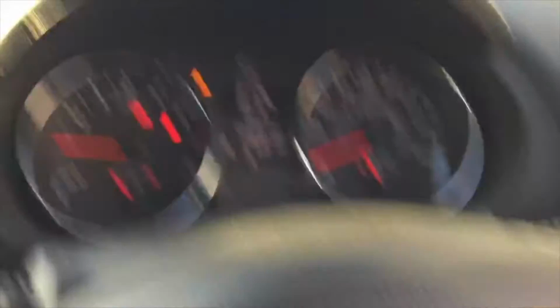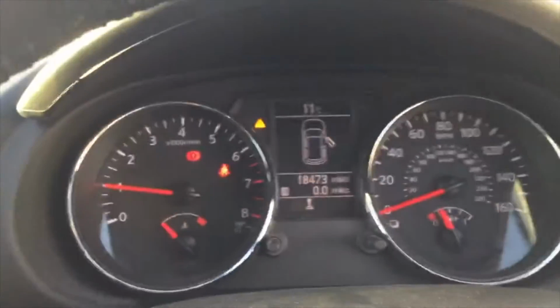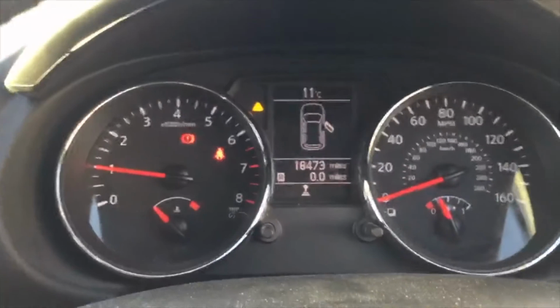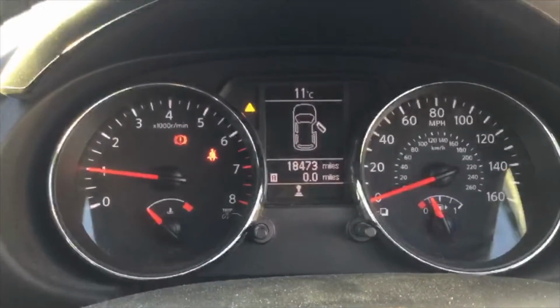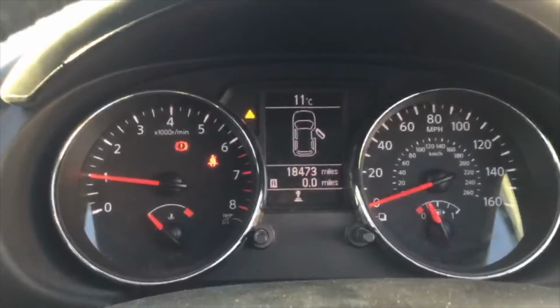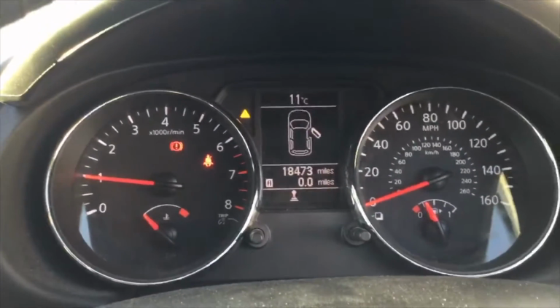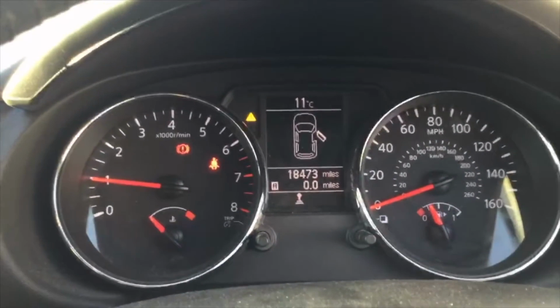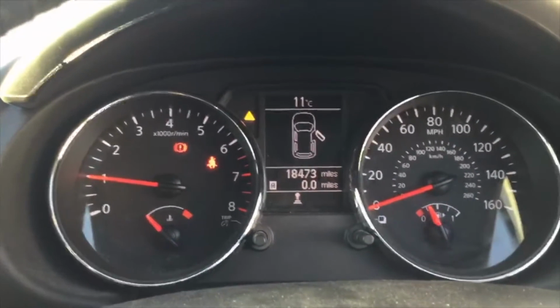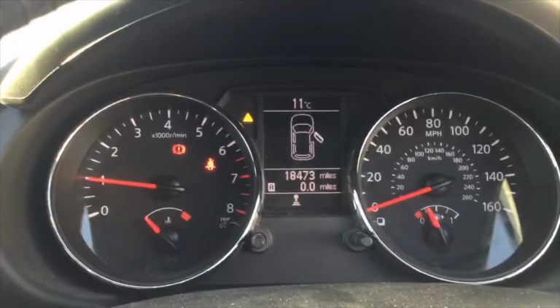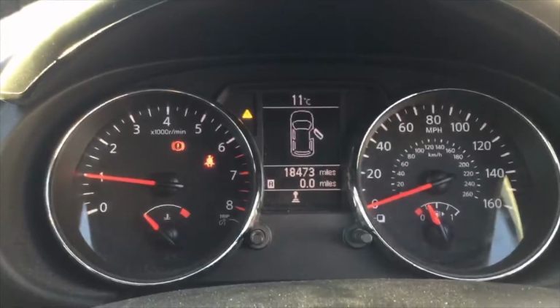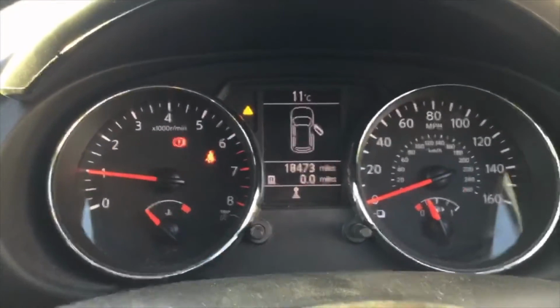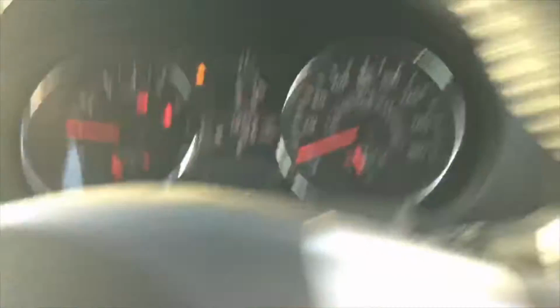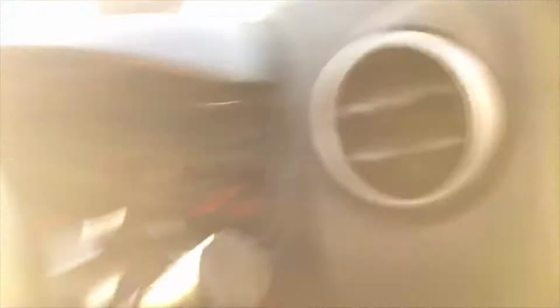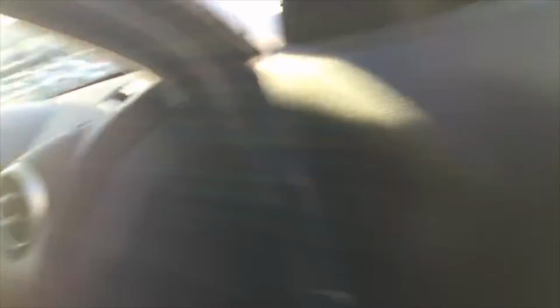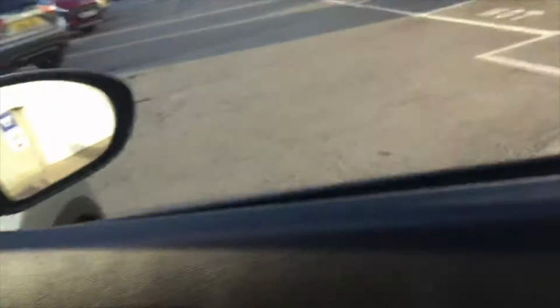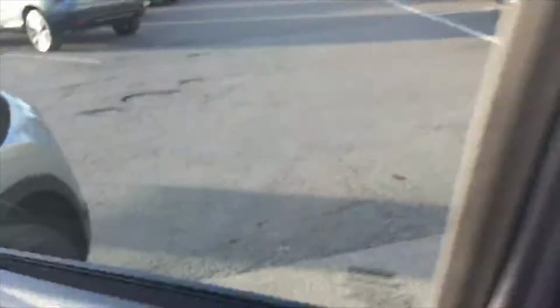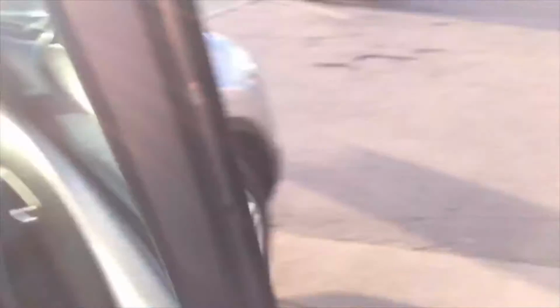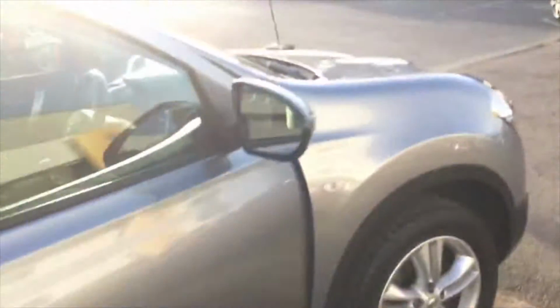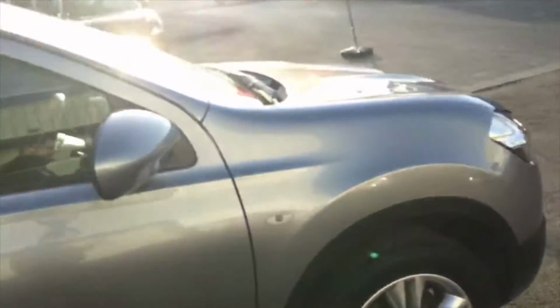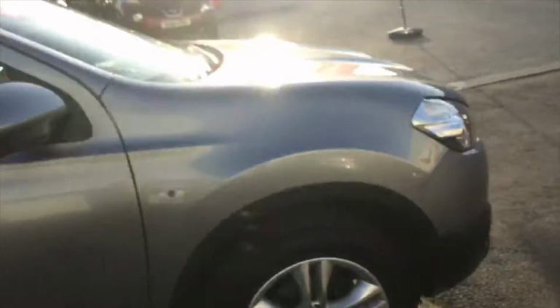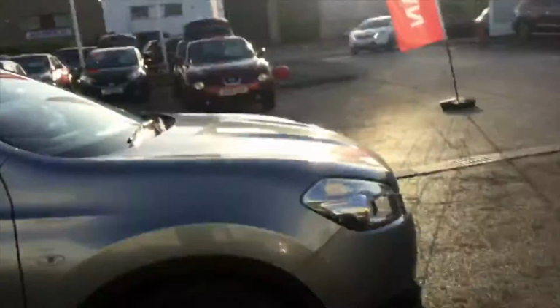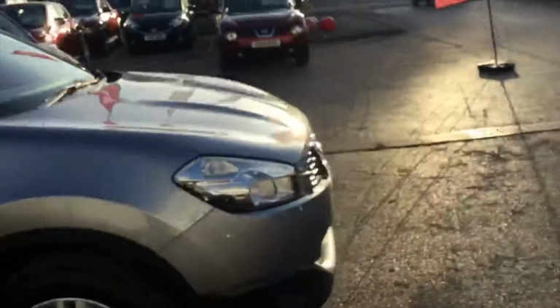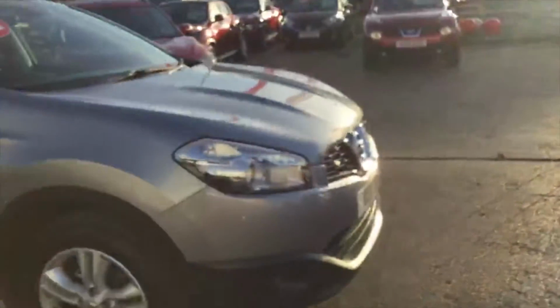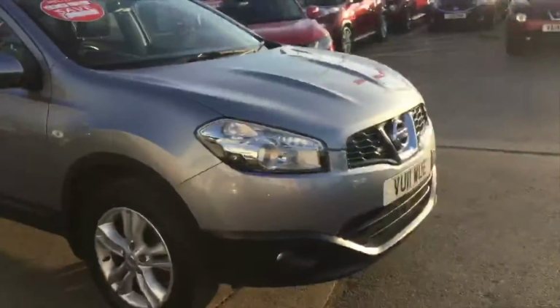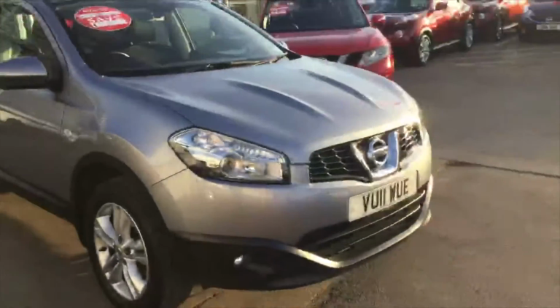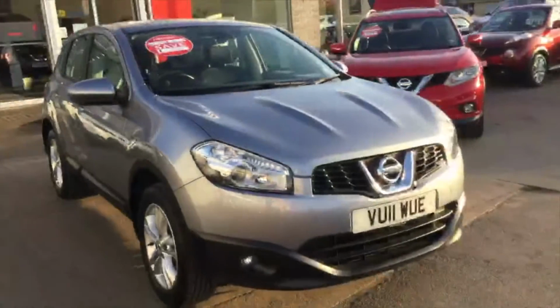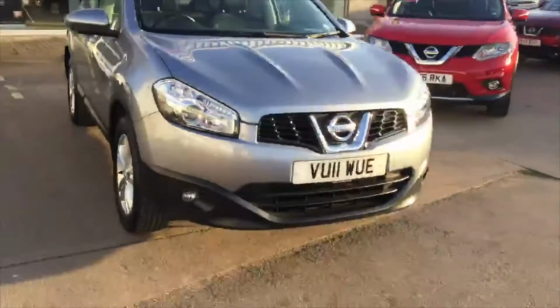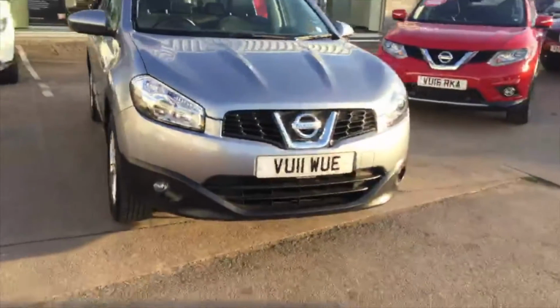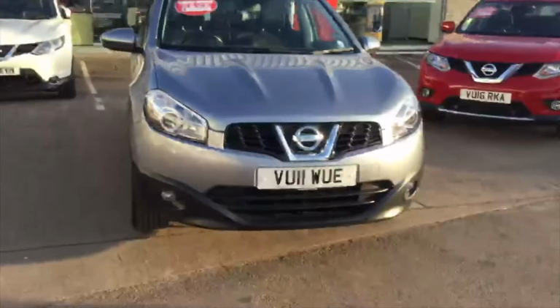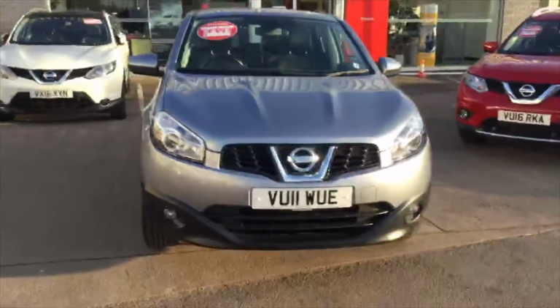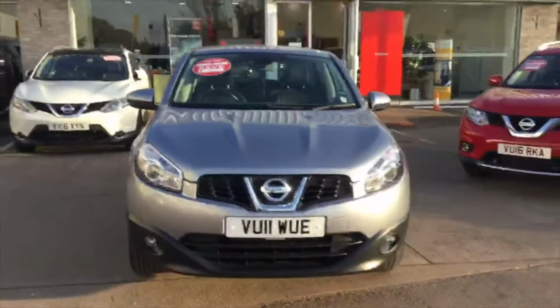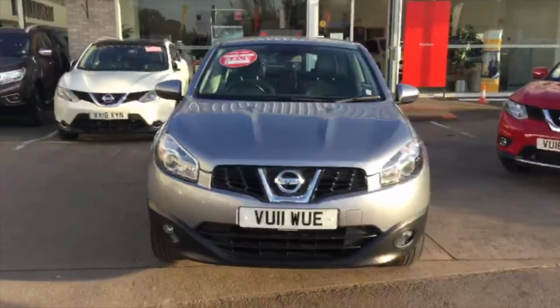The car itself has done just under eighteen and a half thousand miles, which I hope you can see there. If you'd like to know more about the vehicle or take it for a test drive, please do give me a call. The telephone number is 01242 222 400. Thank you very much.